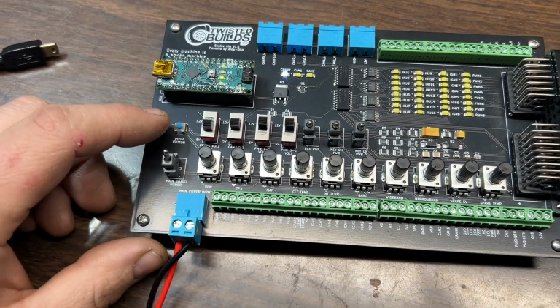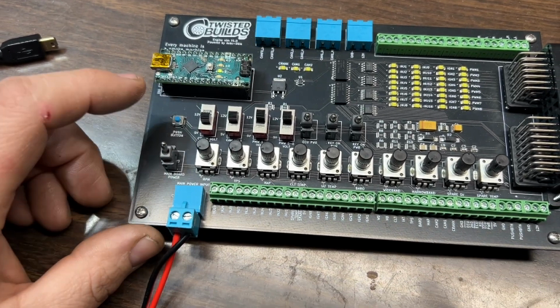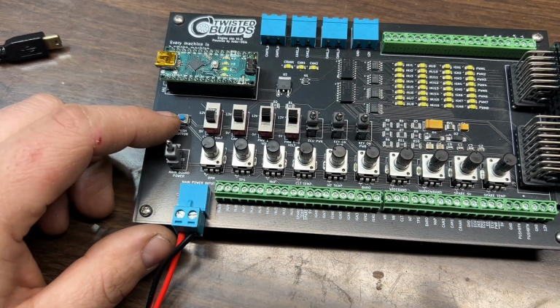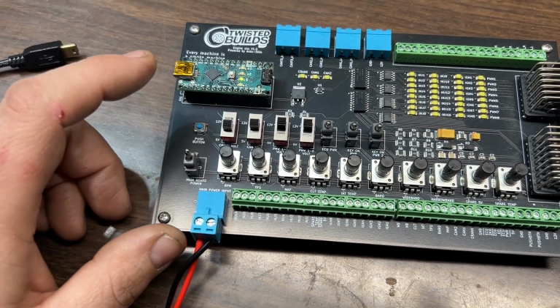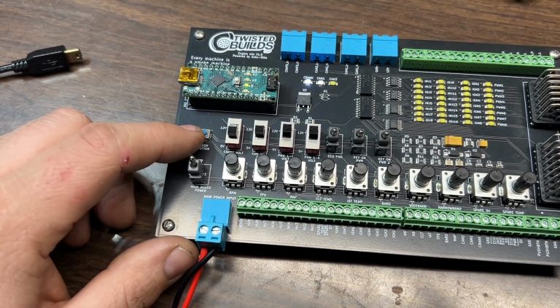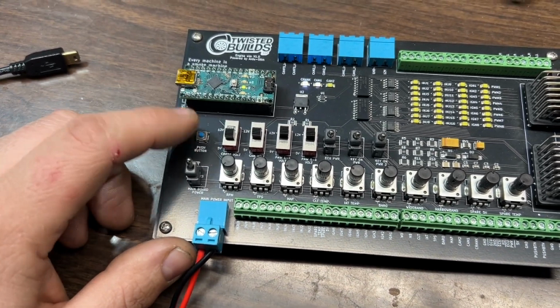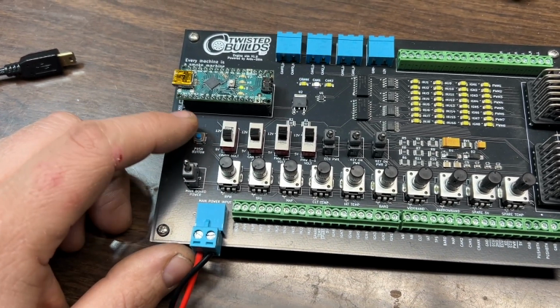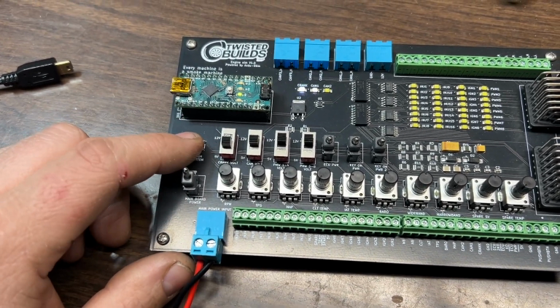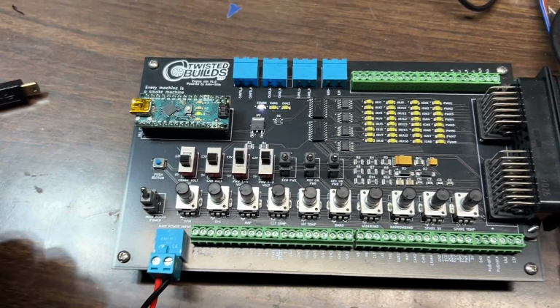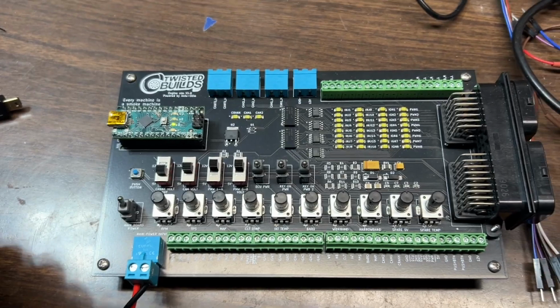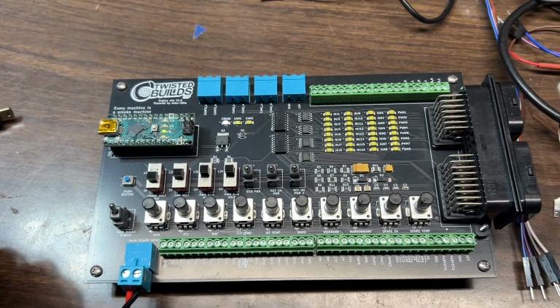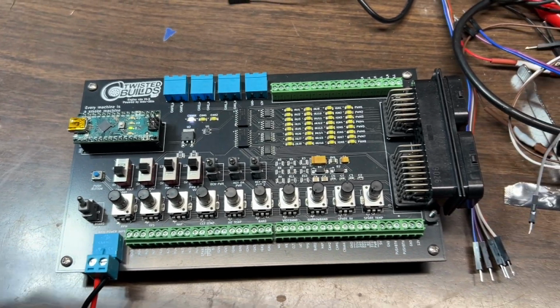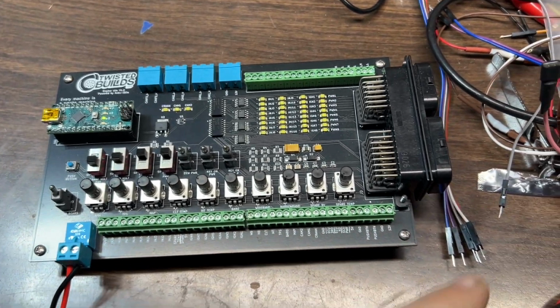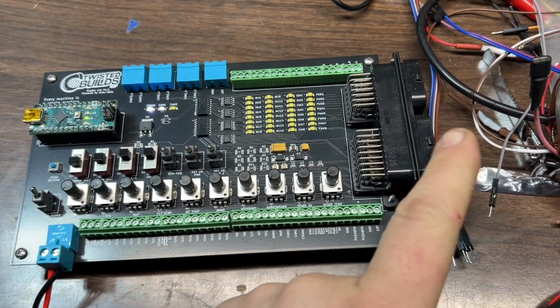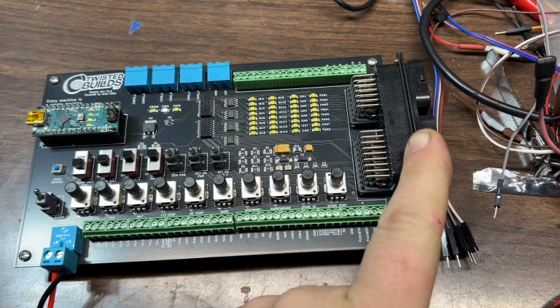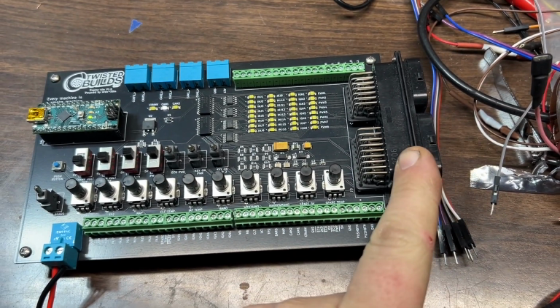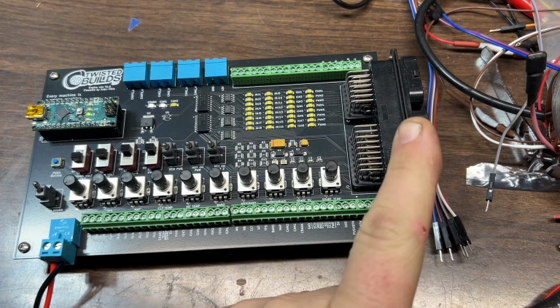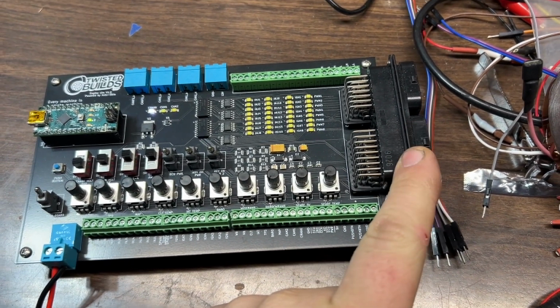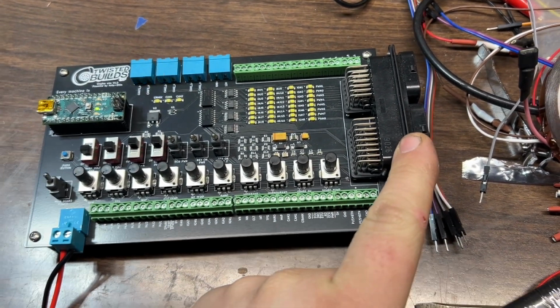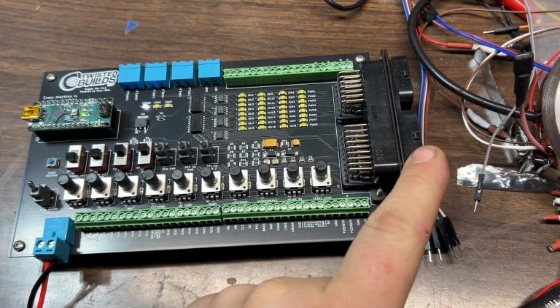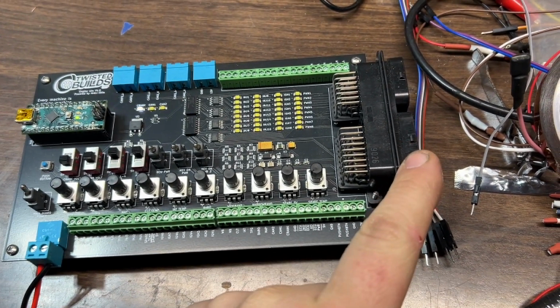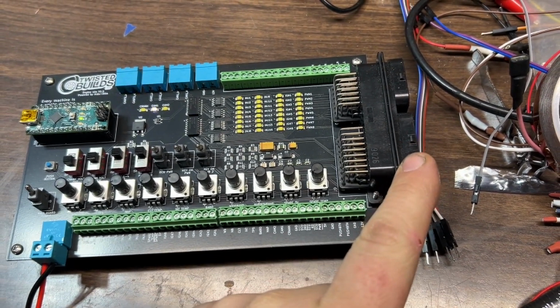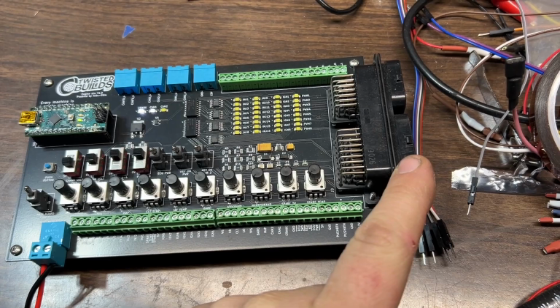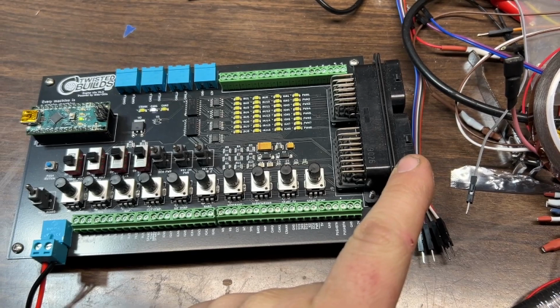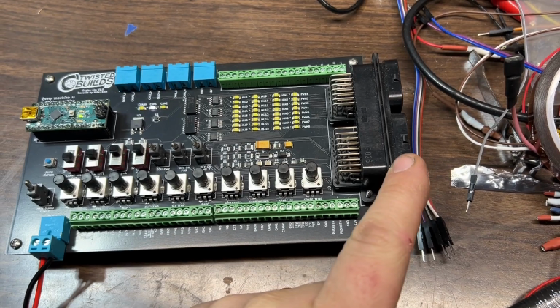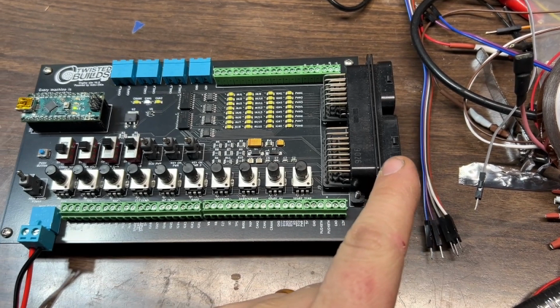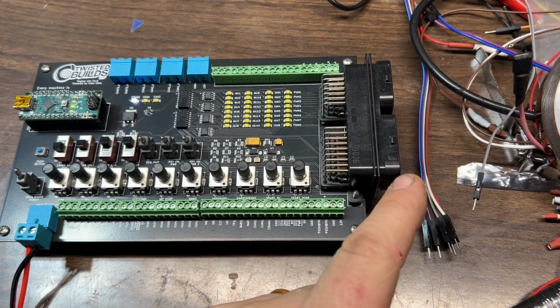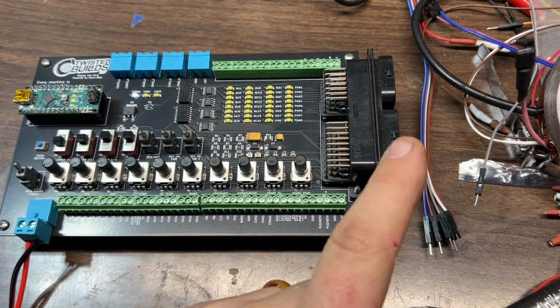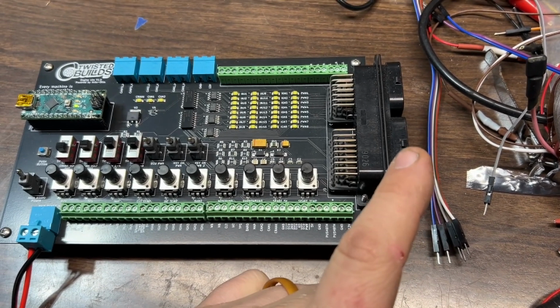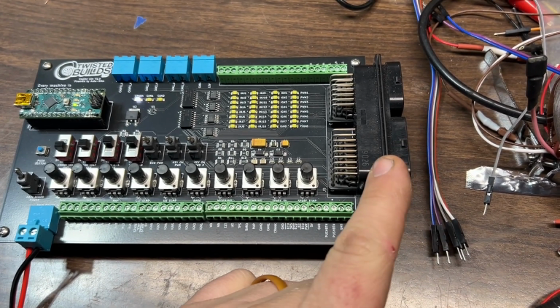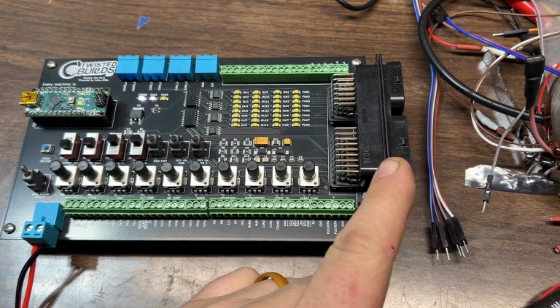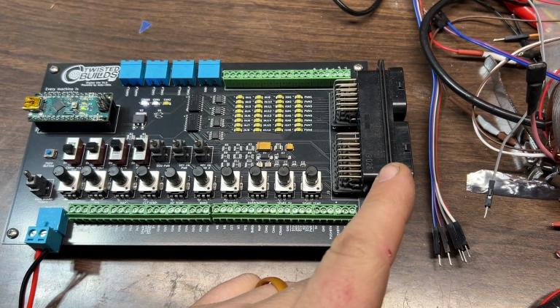We also have a push-button input so that if you wanted to test scramble or anything like that, you can do that as well. This has the same style connector — it's a TE Super Seal connector that Holley uses.